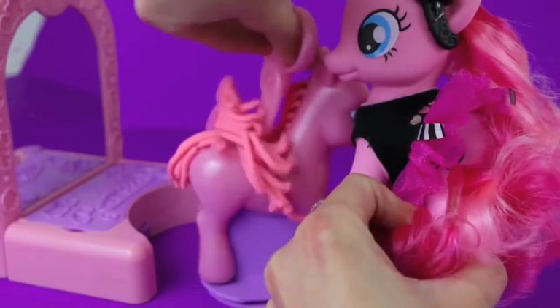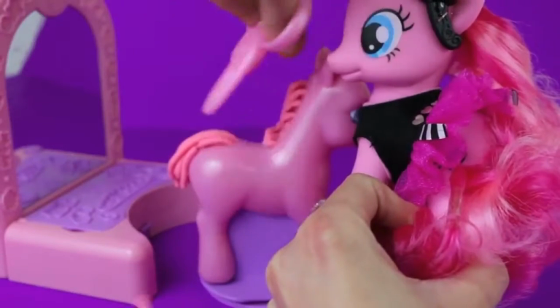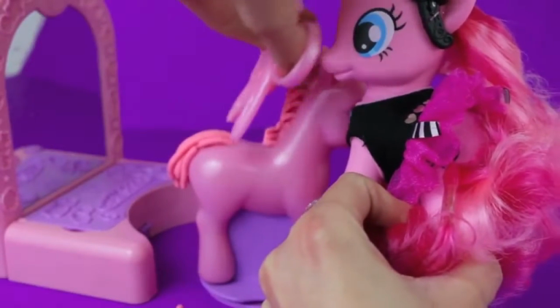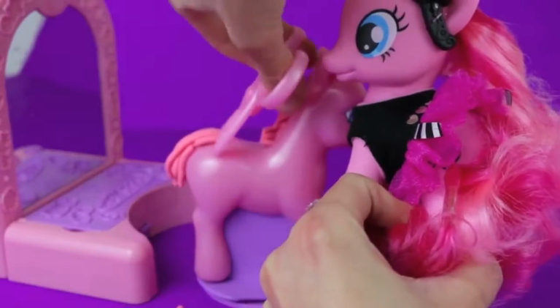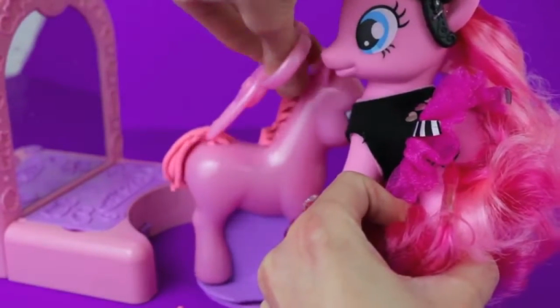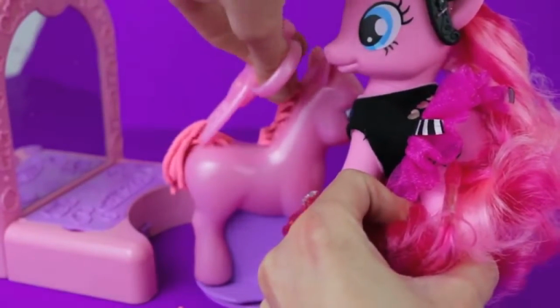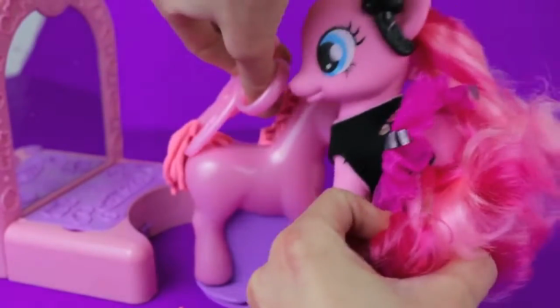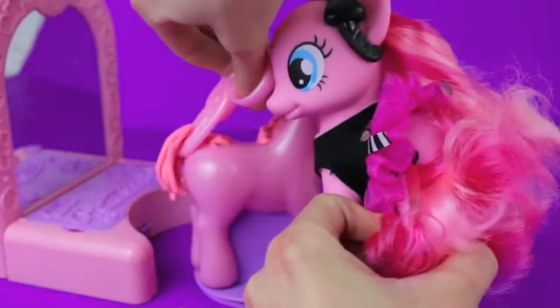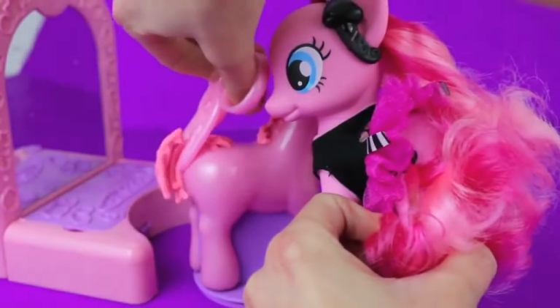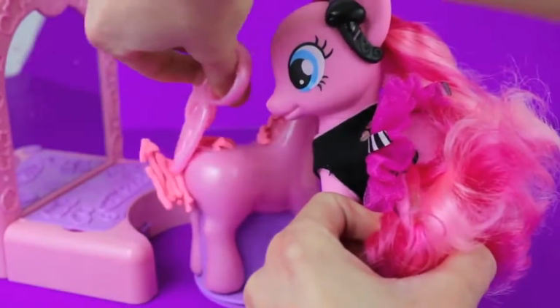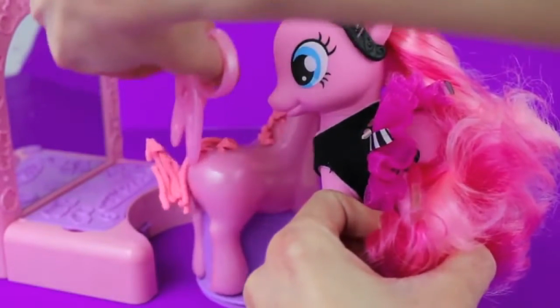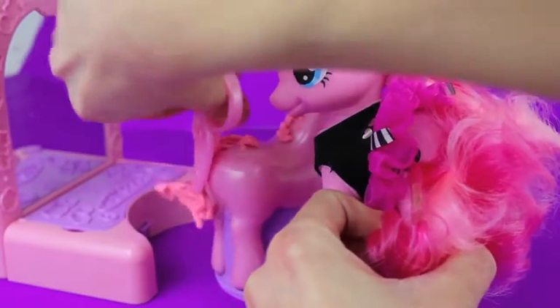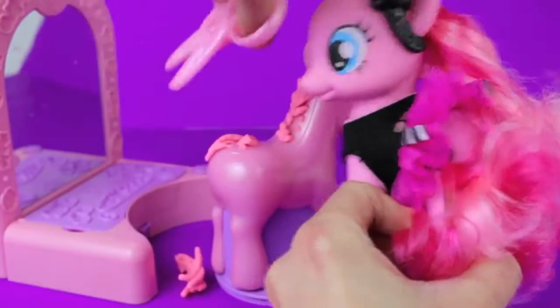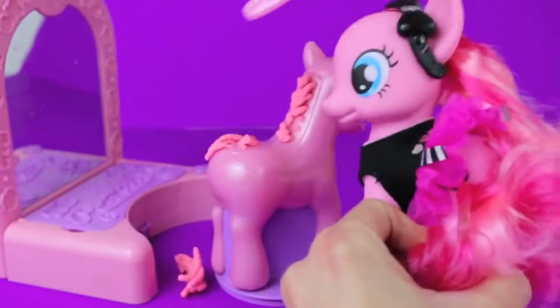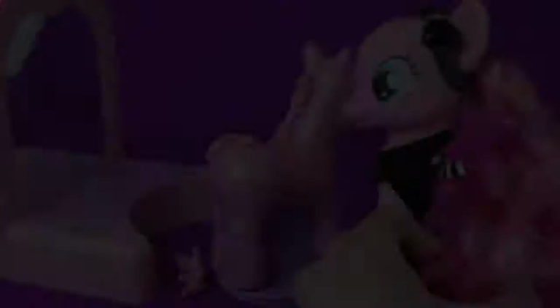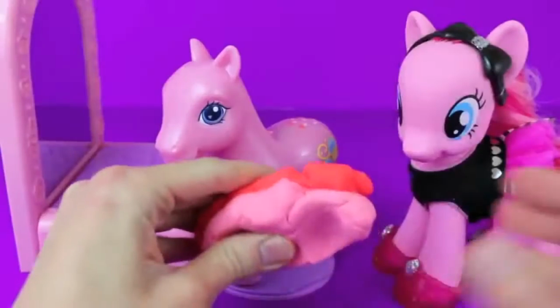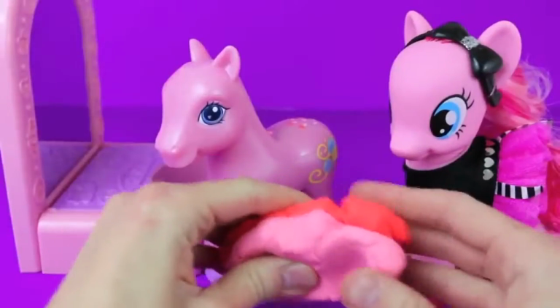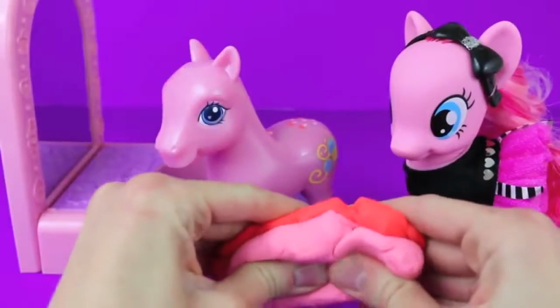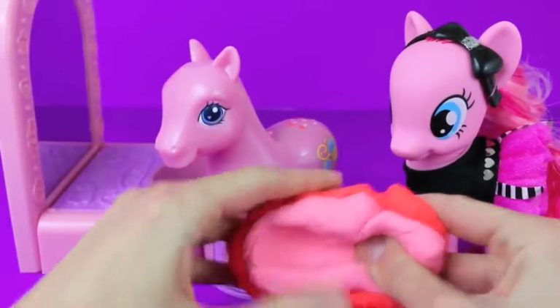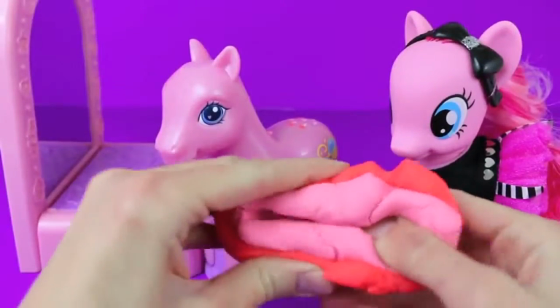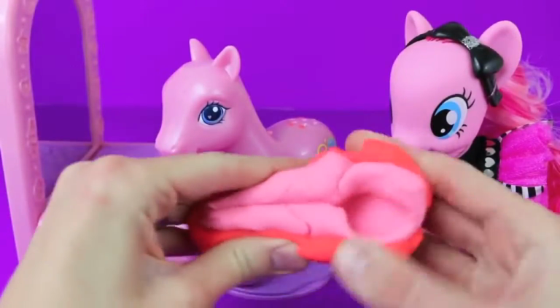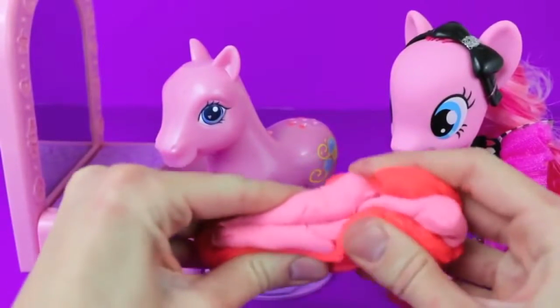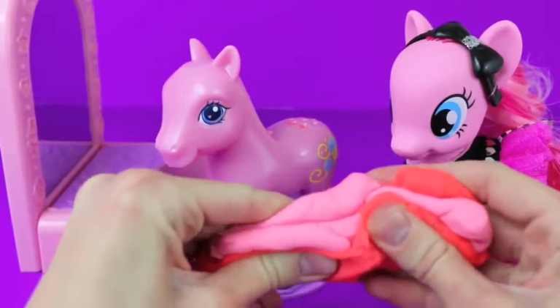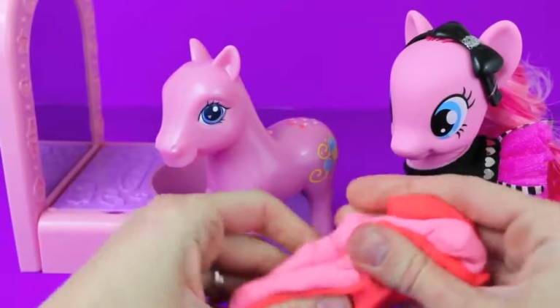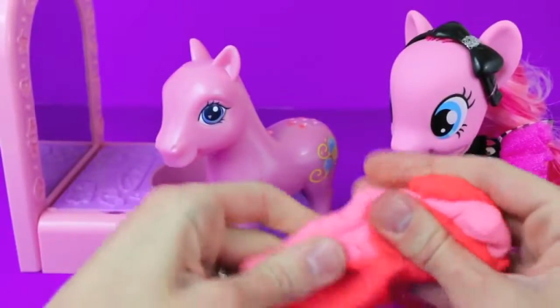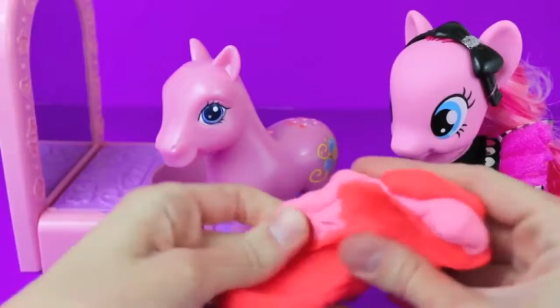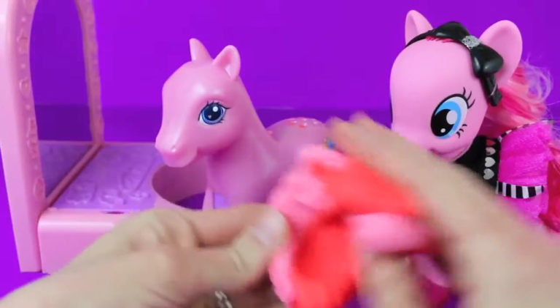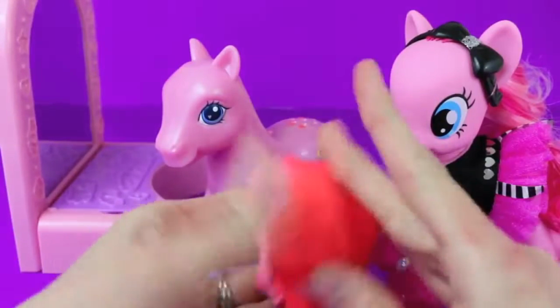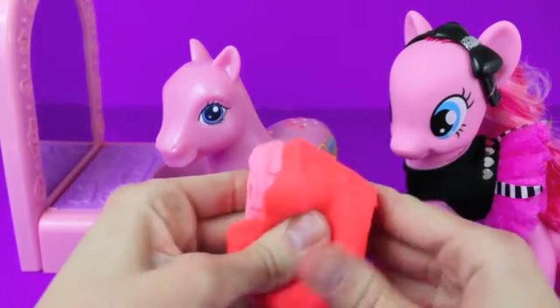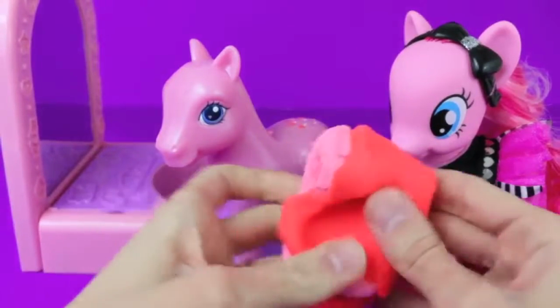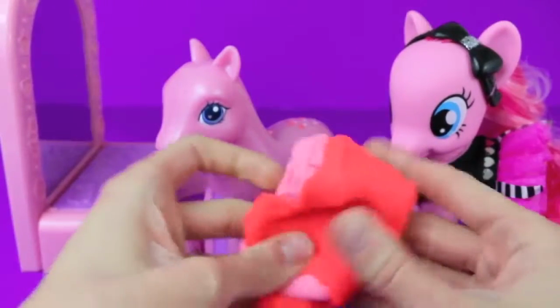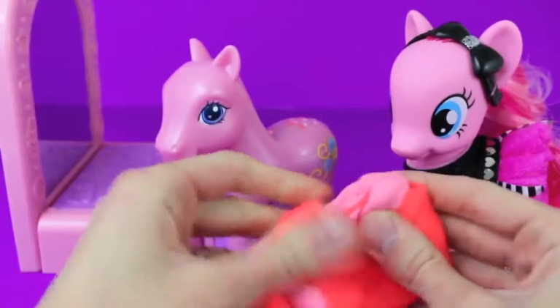We're going to get rid of this light pink hair and I'm going to add a new beautiful color. Your Play-Doh hair was old school. I'm going to mix the sparkly pink Play-Doh with some red Play-Doh to bring a new modern fresh look to your mane.